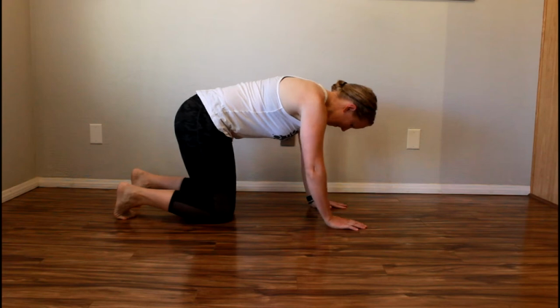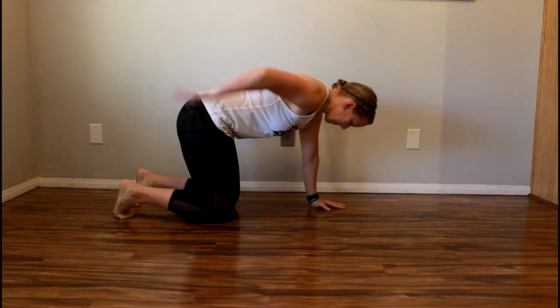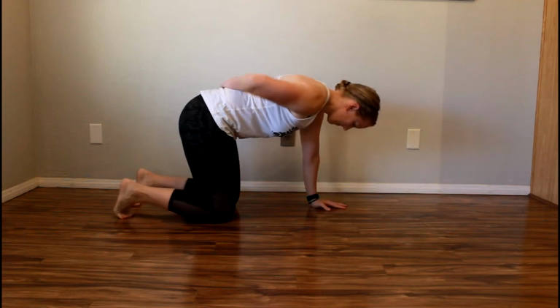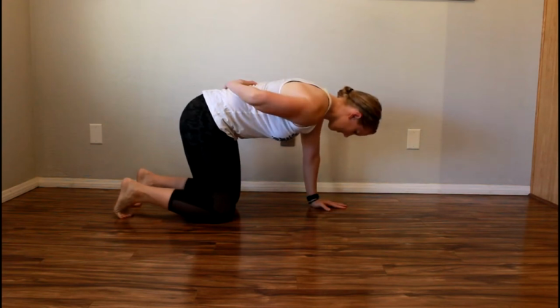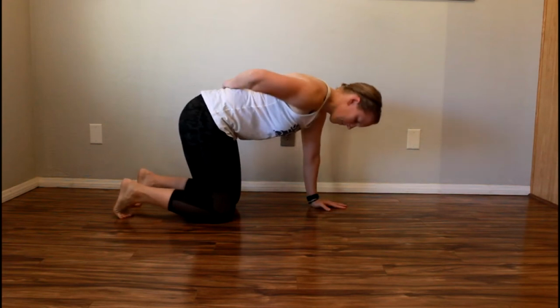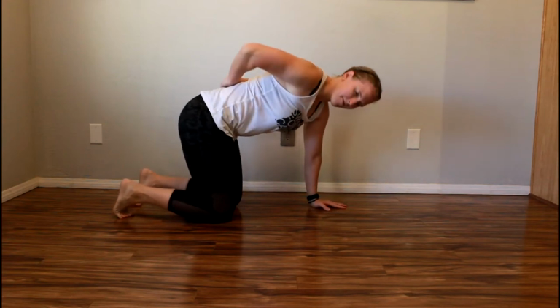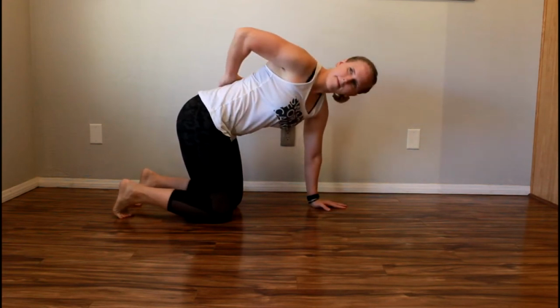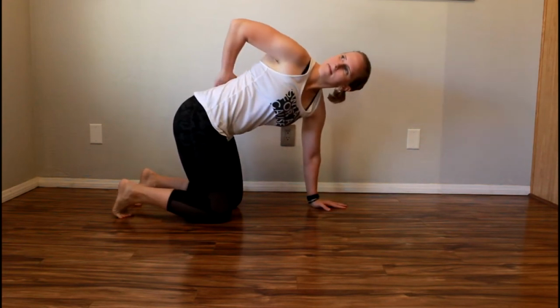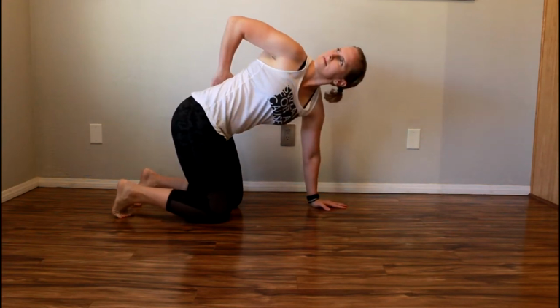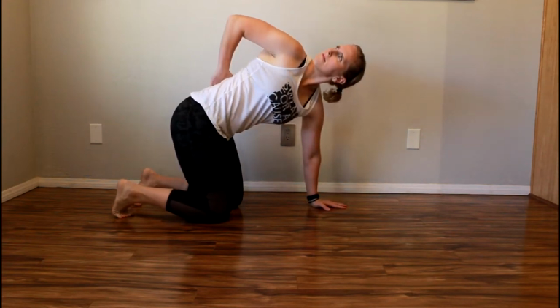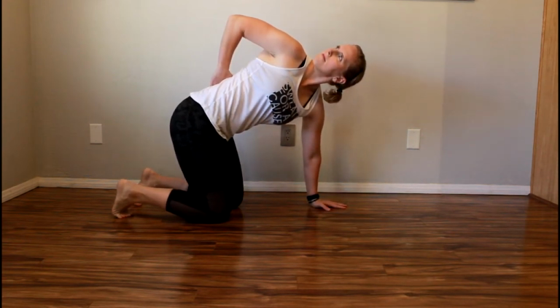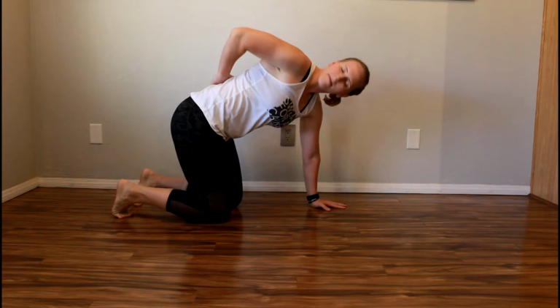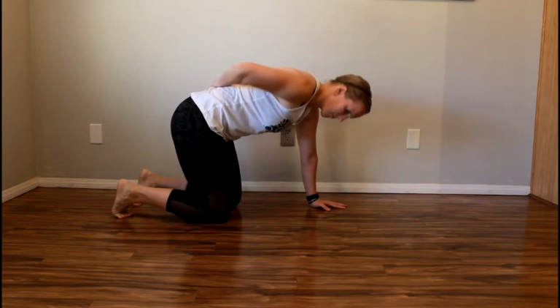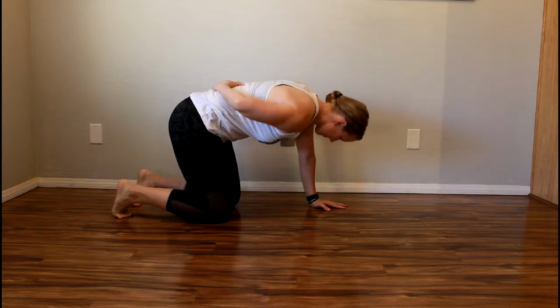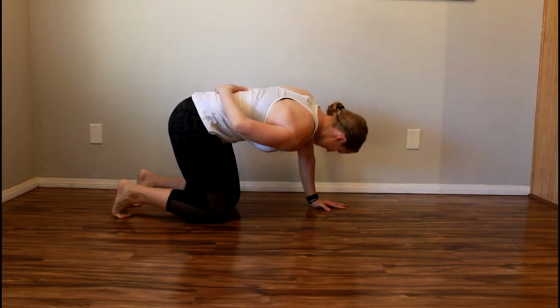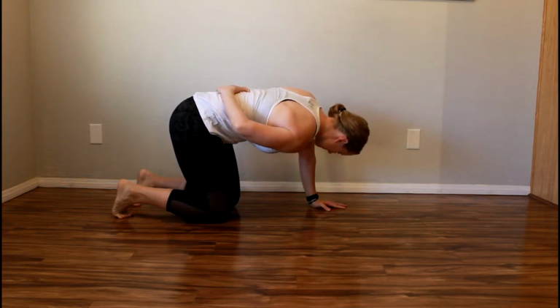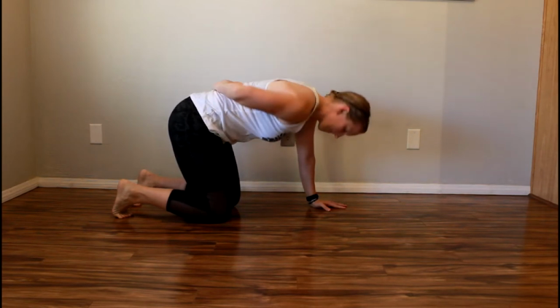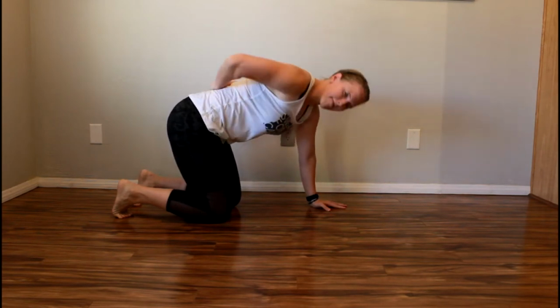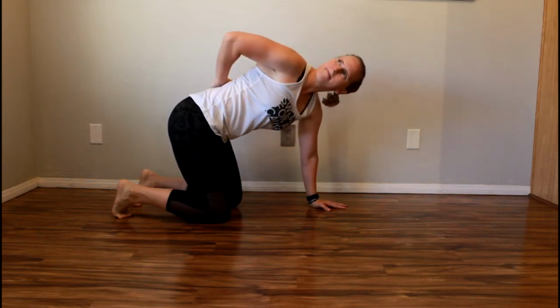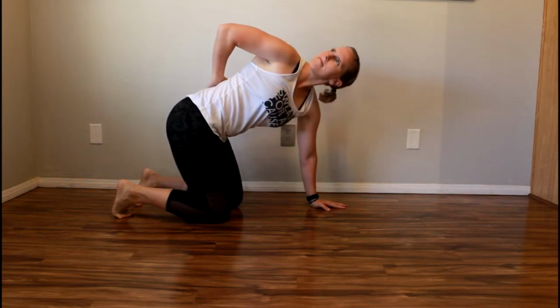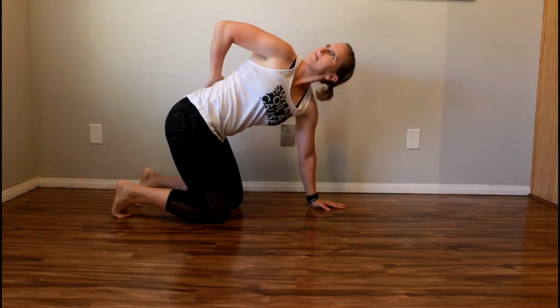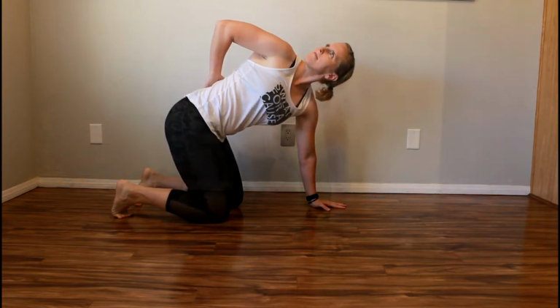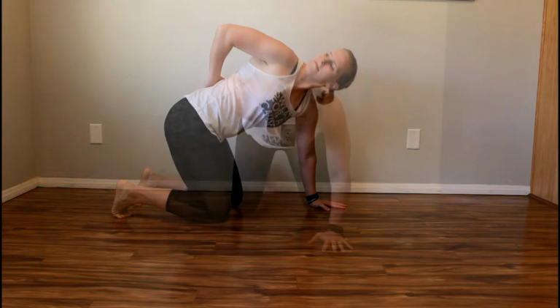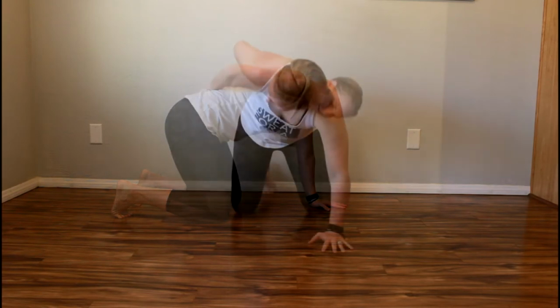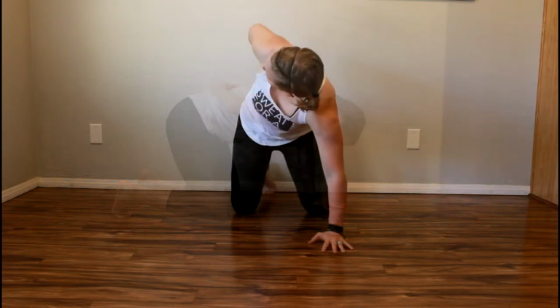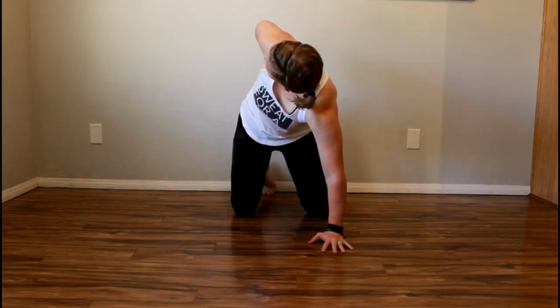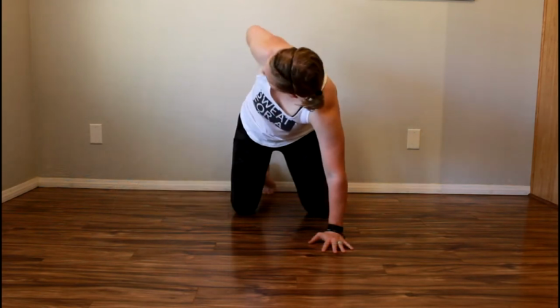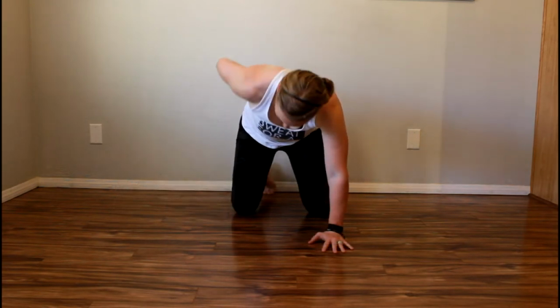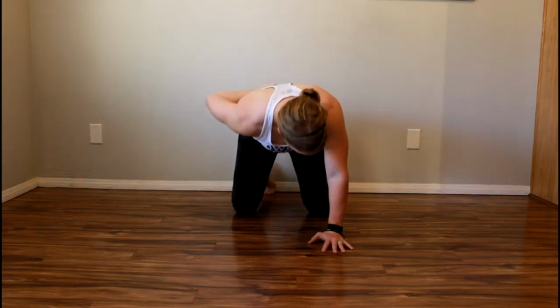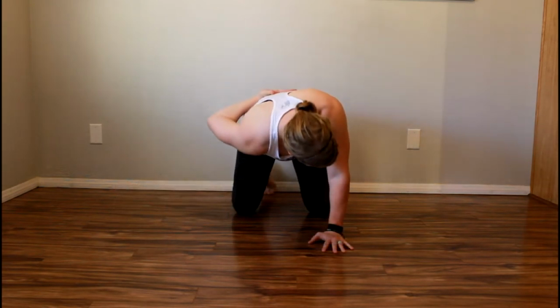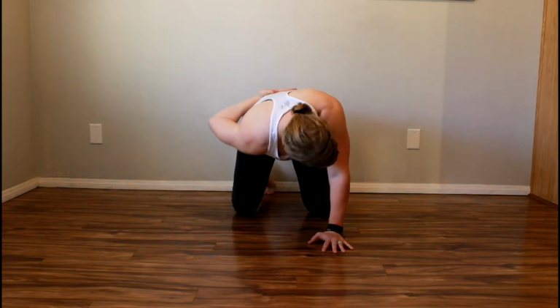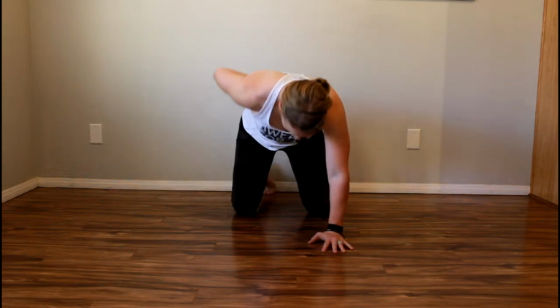Start on your hands and knees, then place the back of your hand on your low back. Rotate your shoulders and drive your elbow towards the ceiling until you feel a stretch in your back and shoulder. Press into the floor with the opposite hand and lengthen your arm as much as possible.